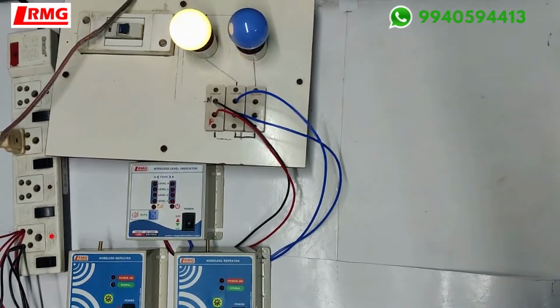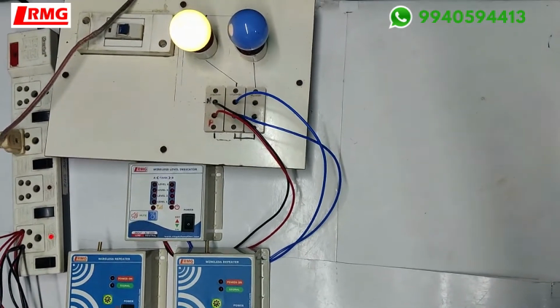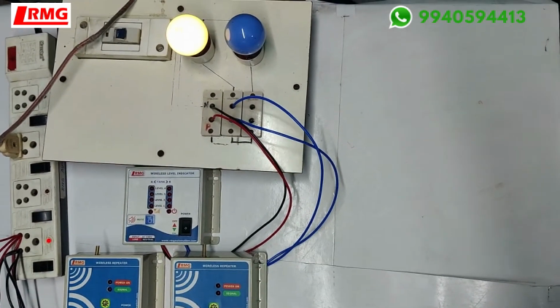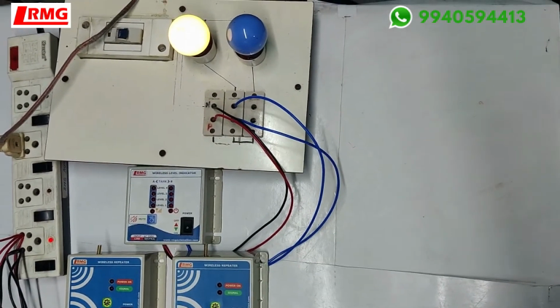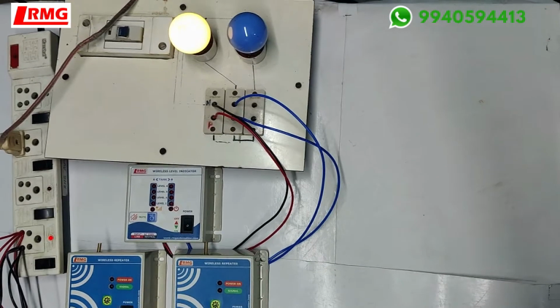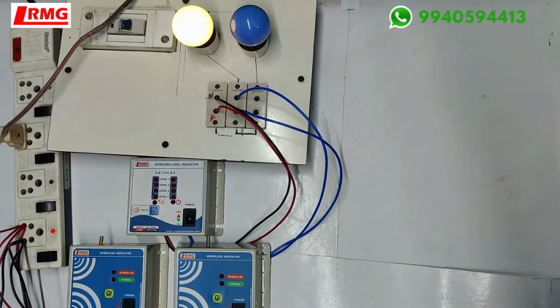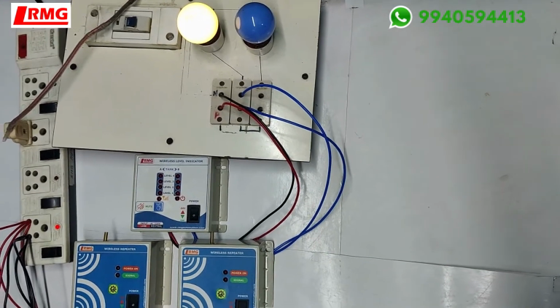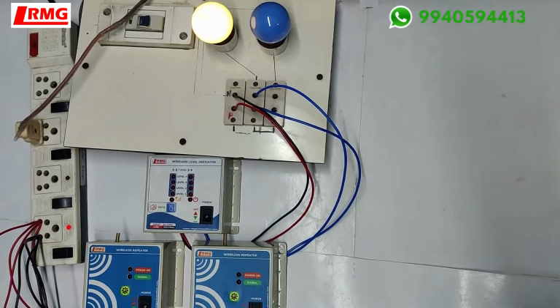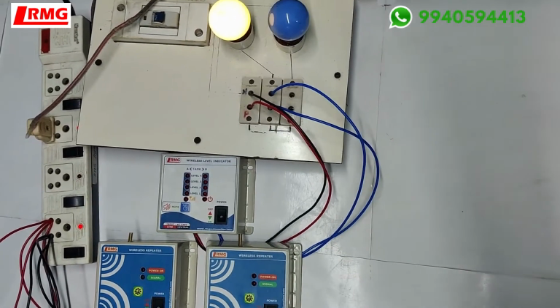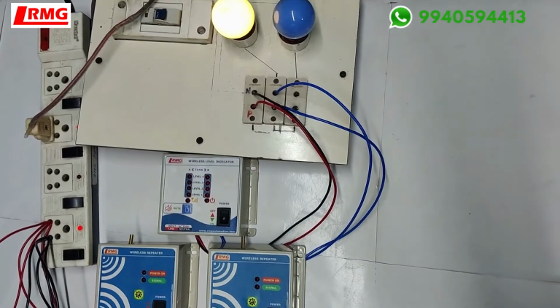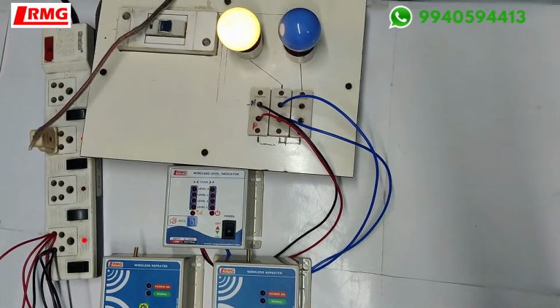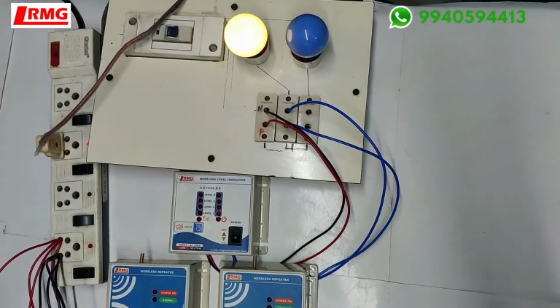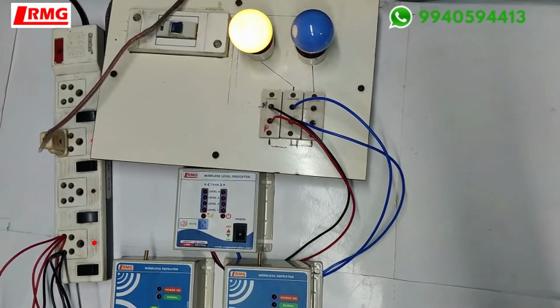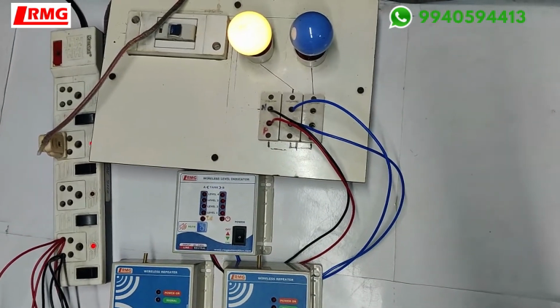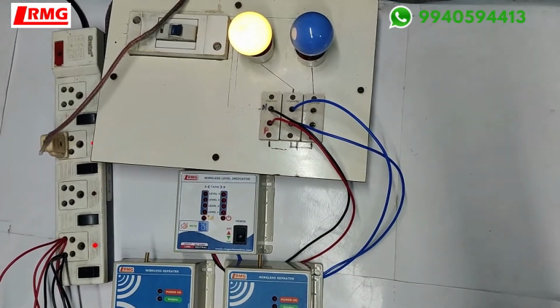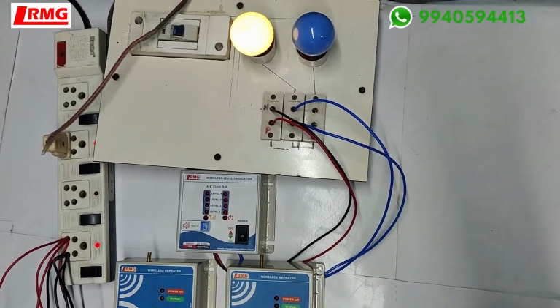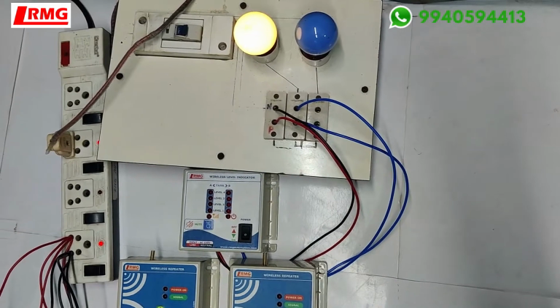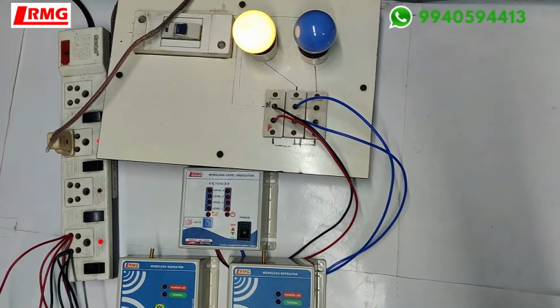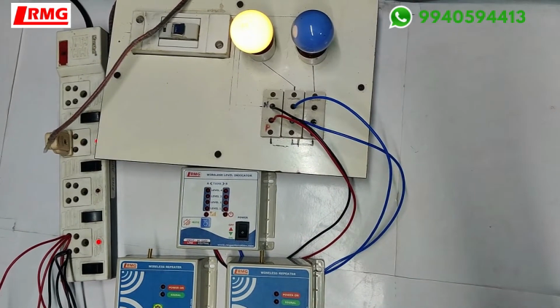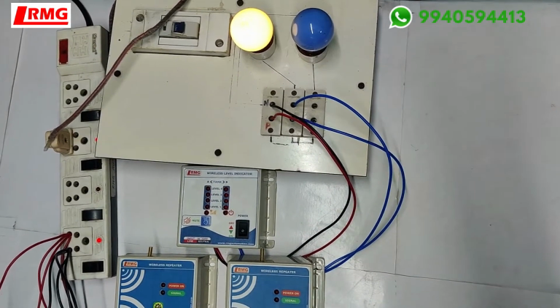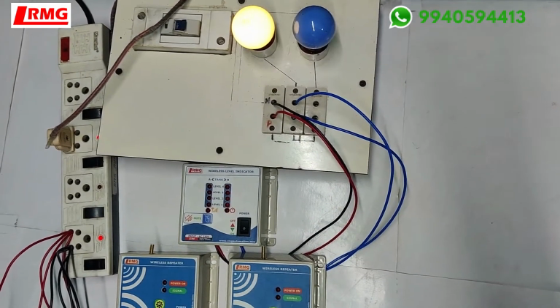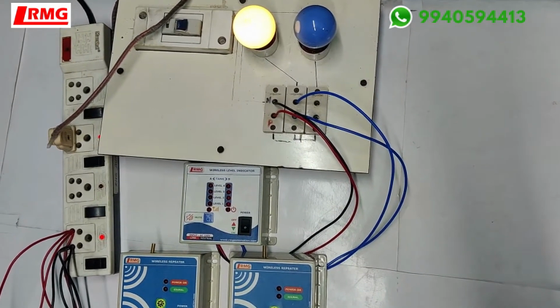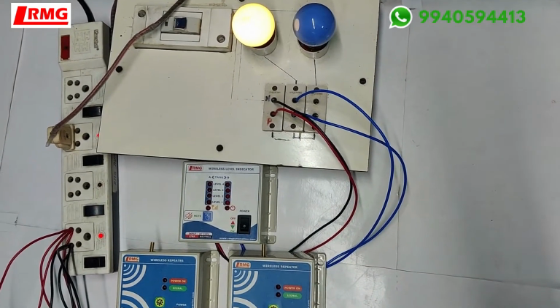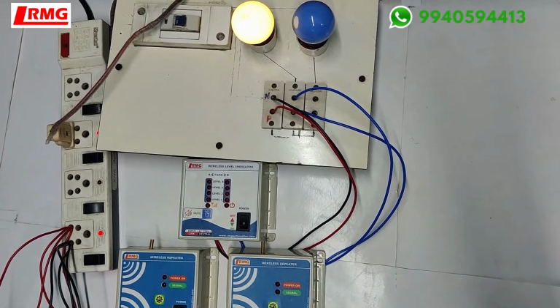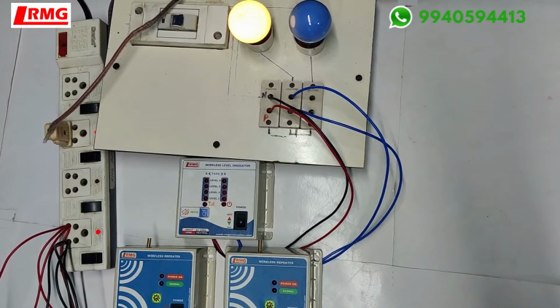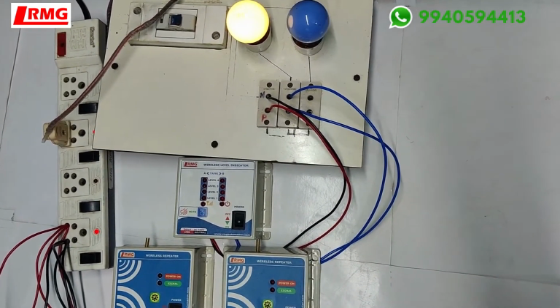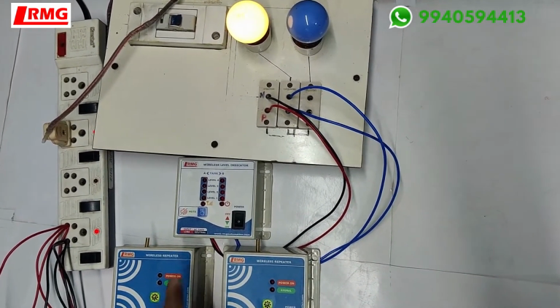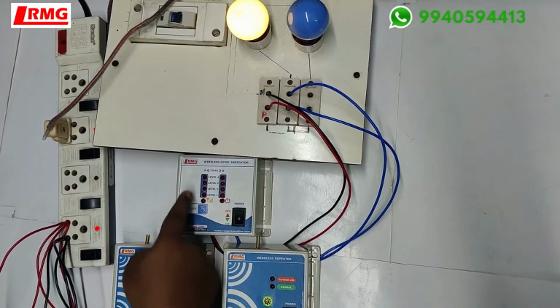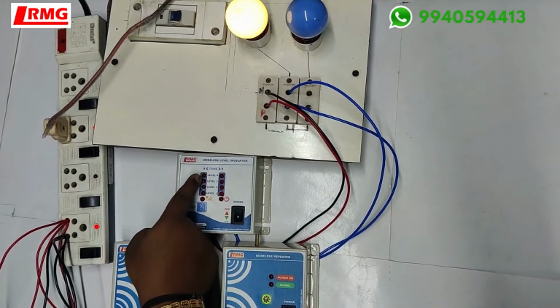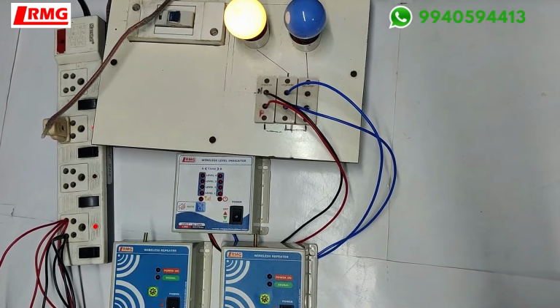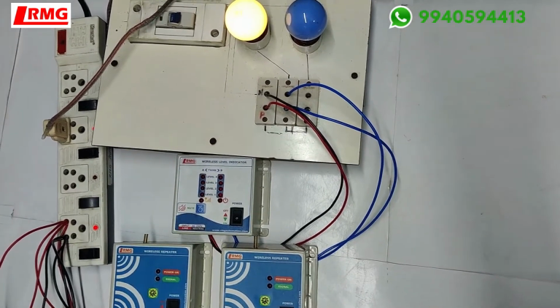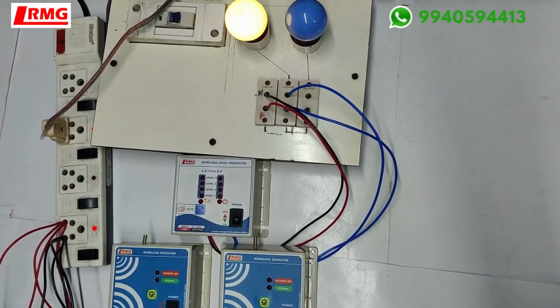We already have a wireless multi-tank system for dual tank, but this is a little bit different where we have given a relay output also, so the motor is going to stop for one particular tank that he has asked for the control.